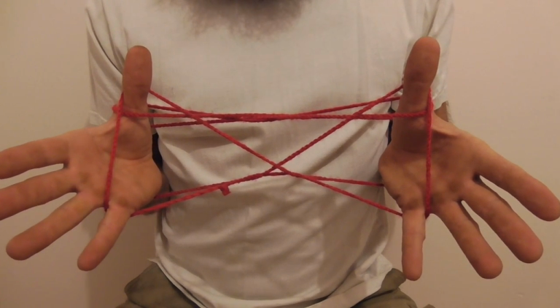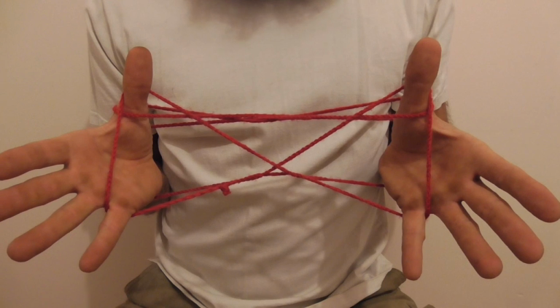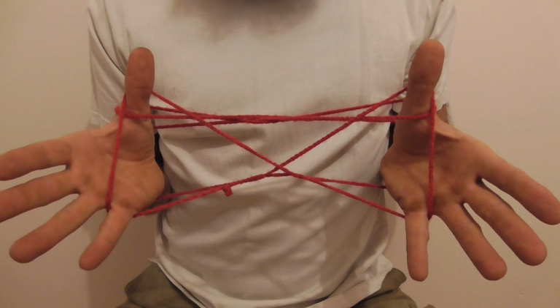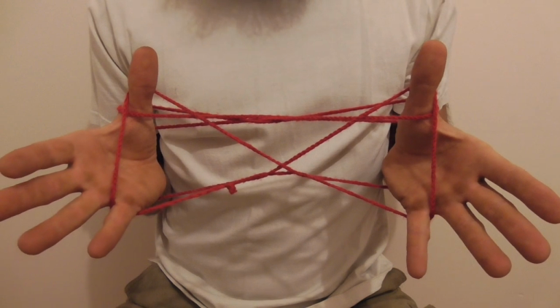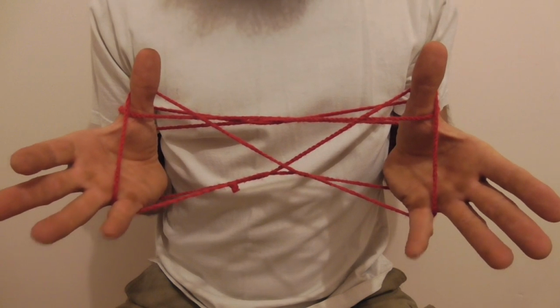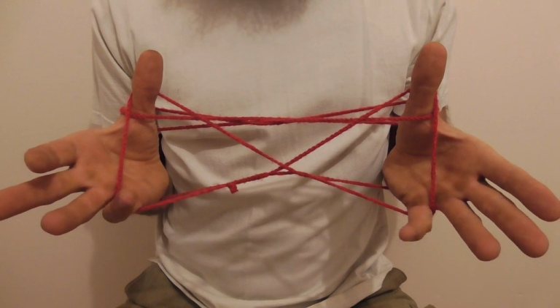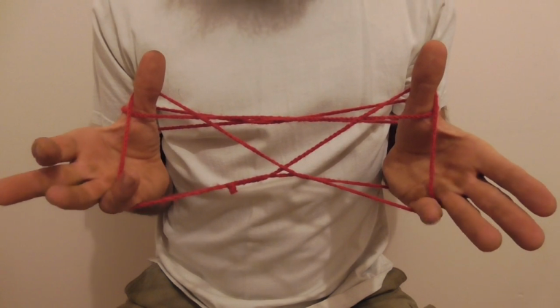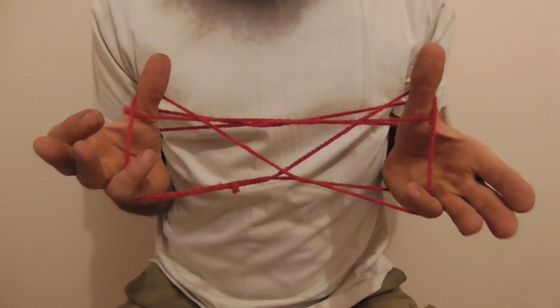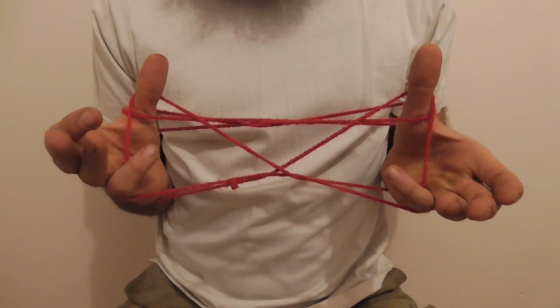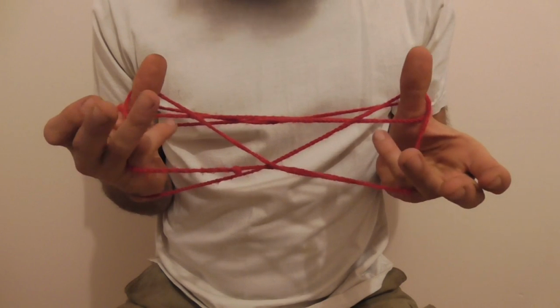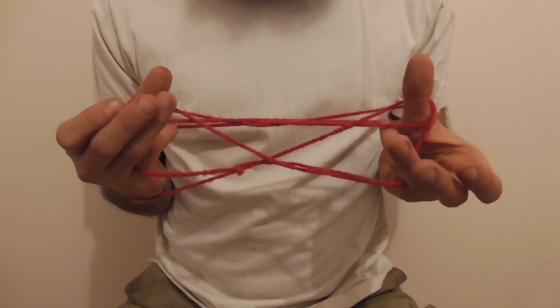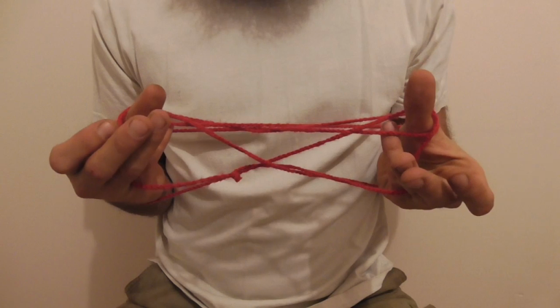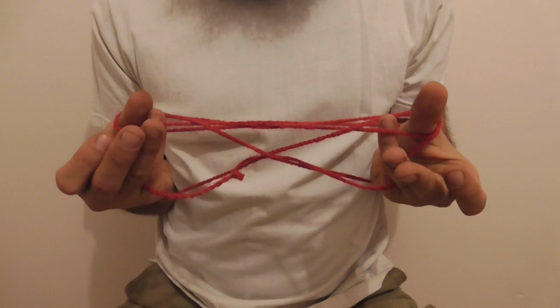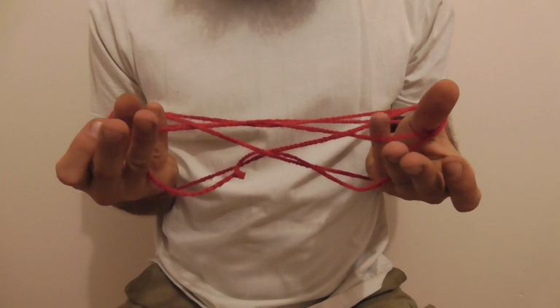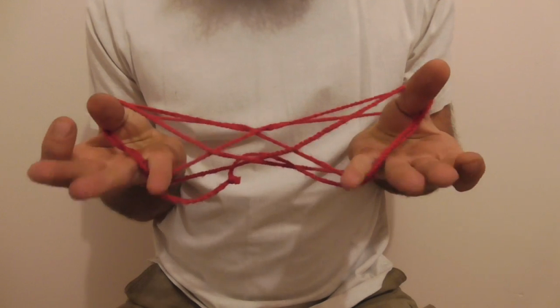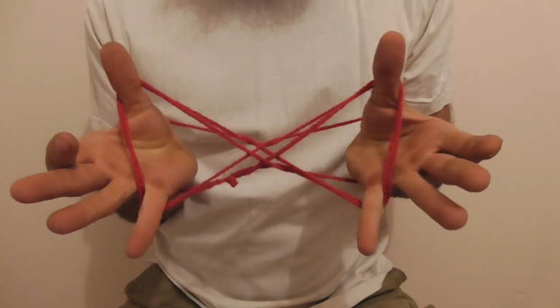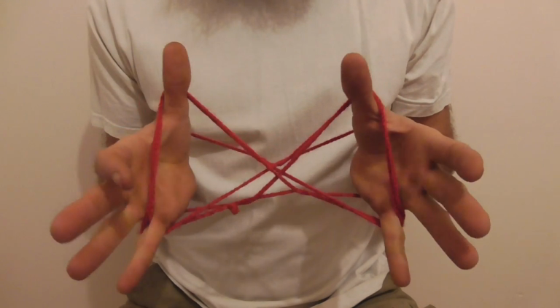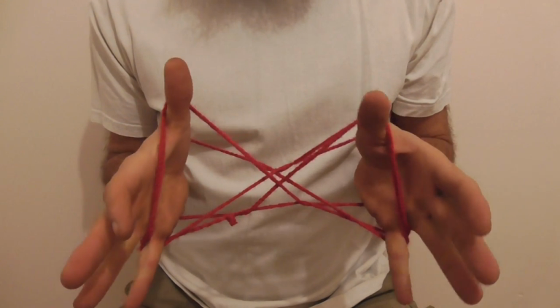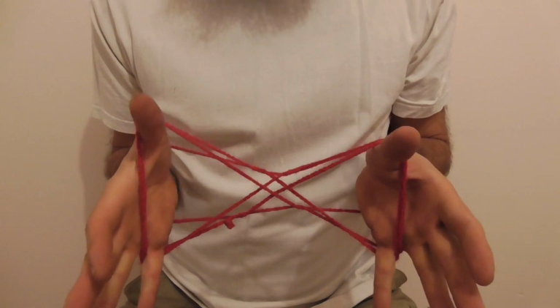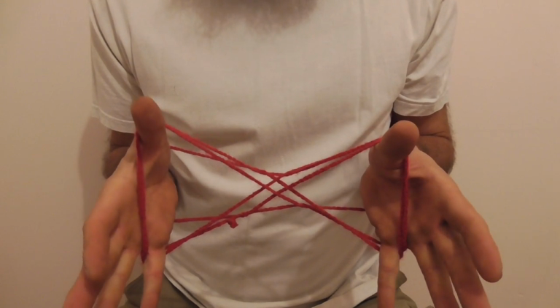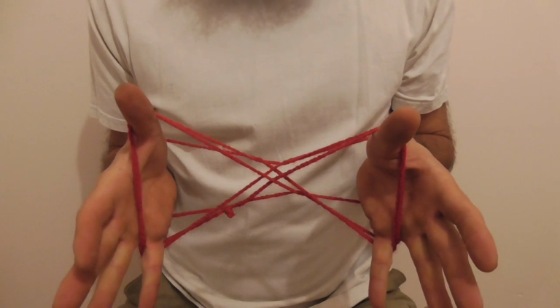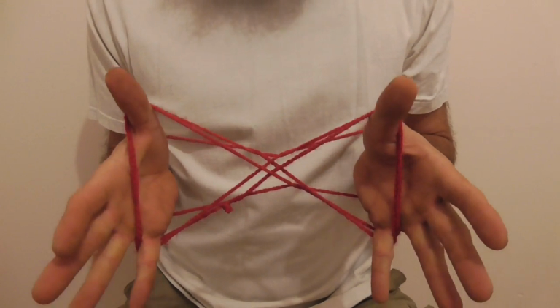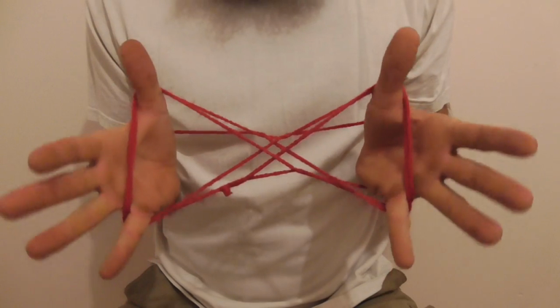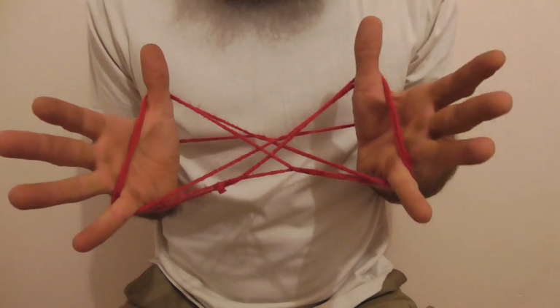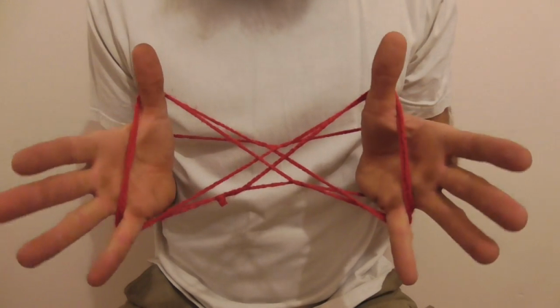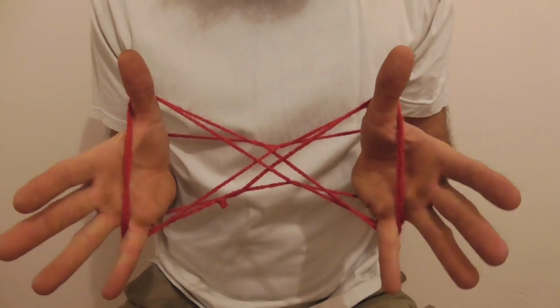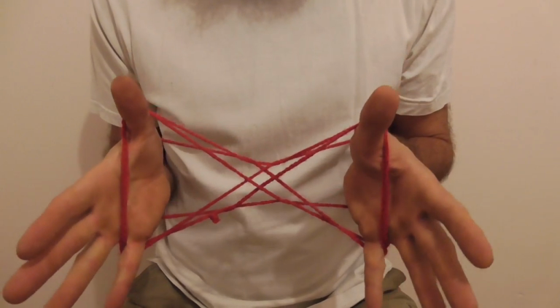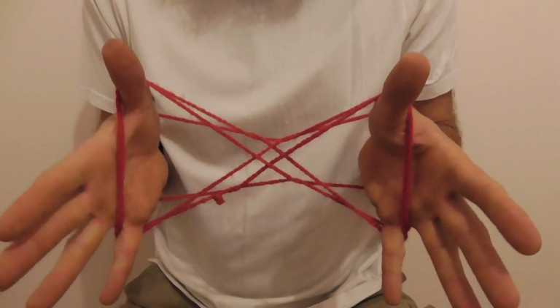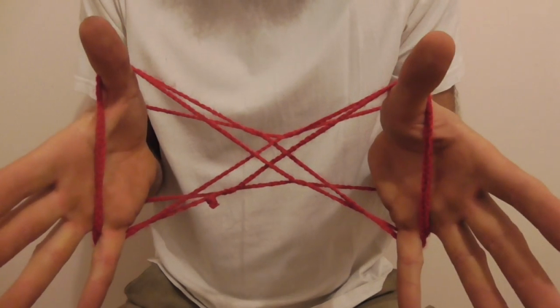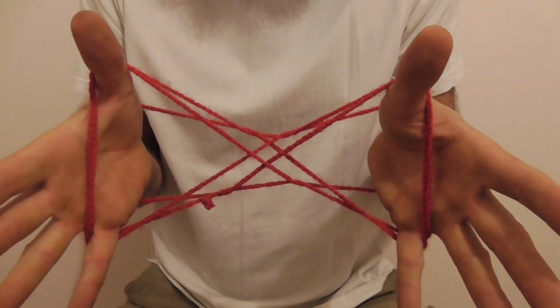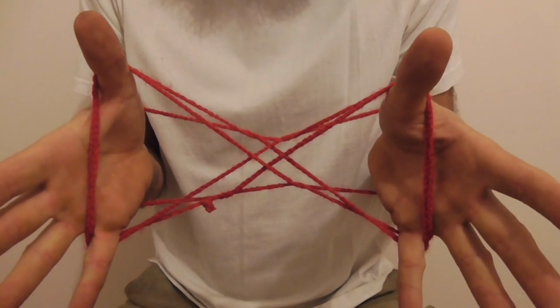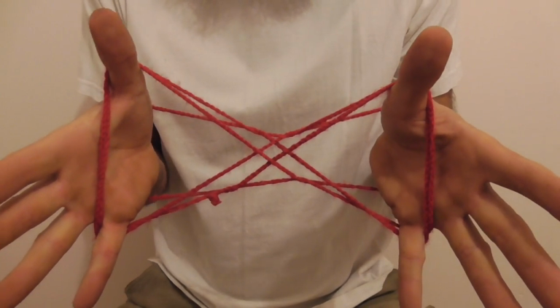And then from here we want to use our little fingers and pick up the far thumb string from underneath both of them. It should get this criss-cross pattern starting to form in the middle.